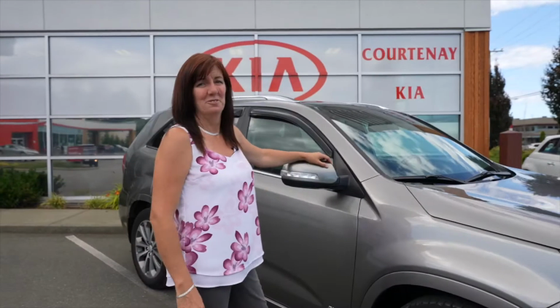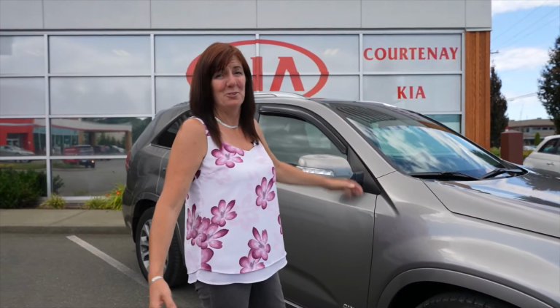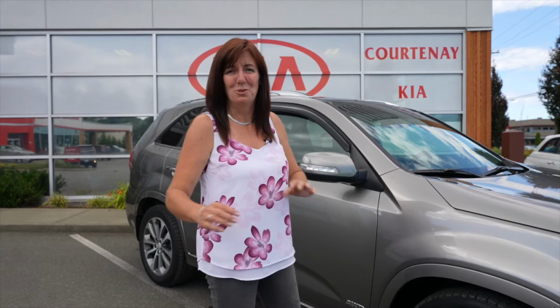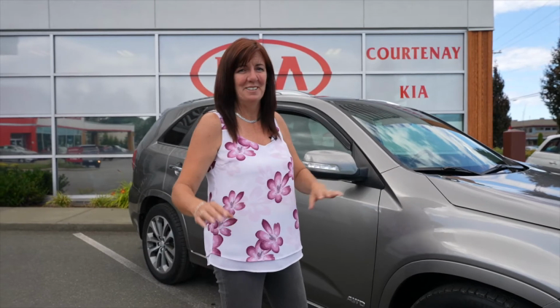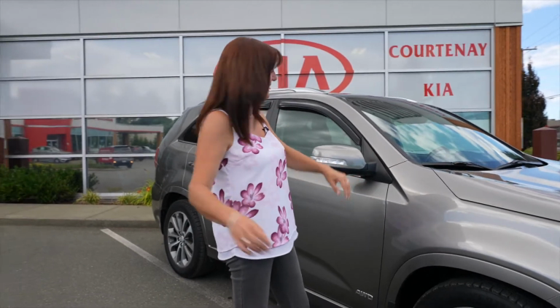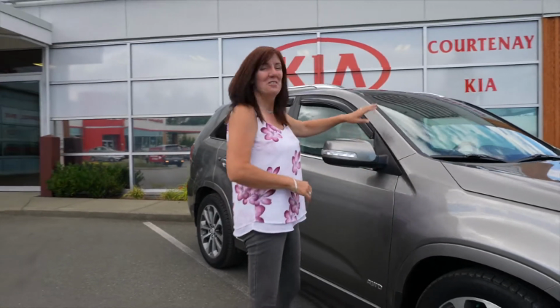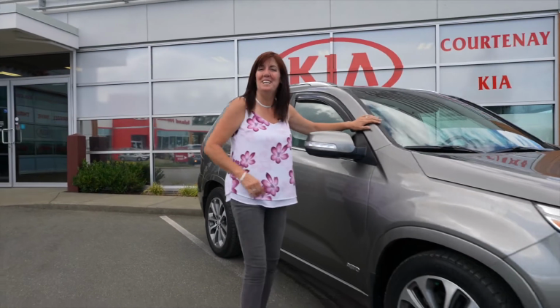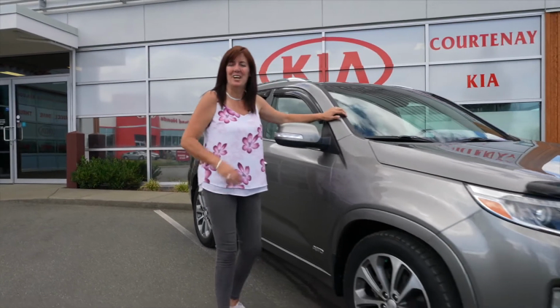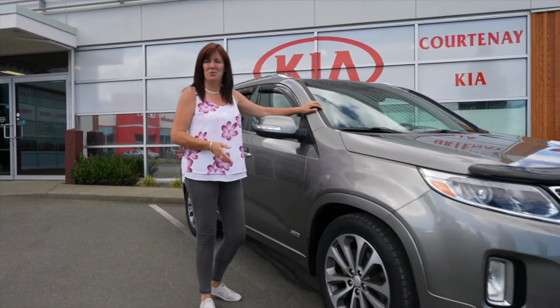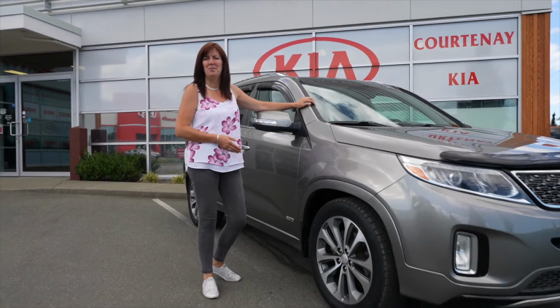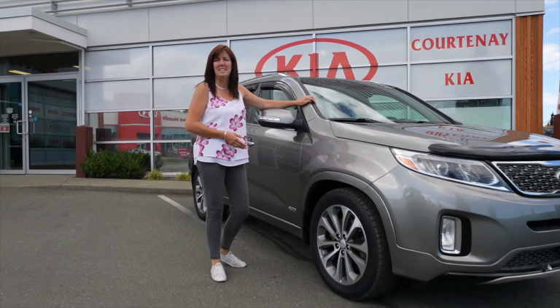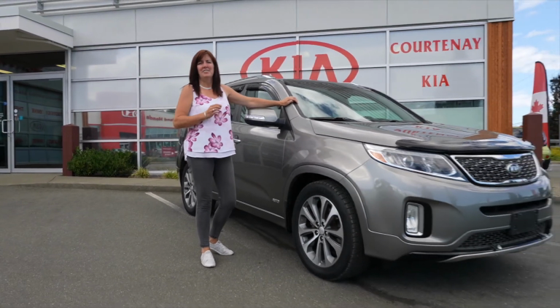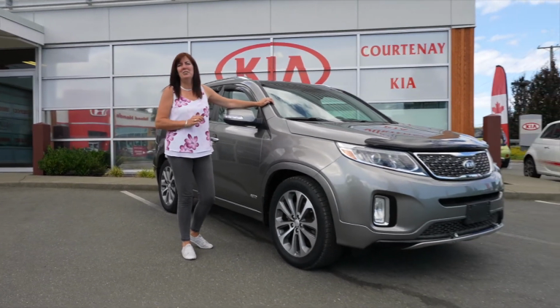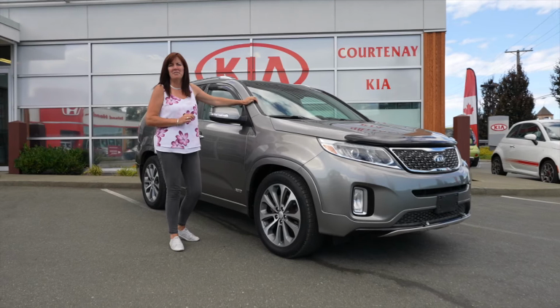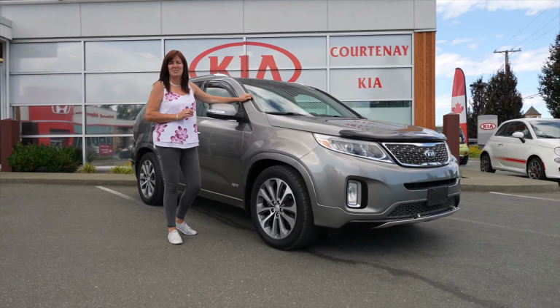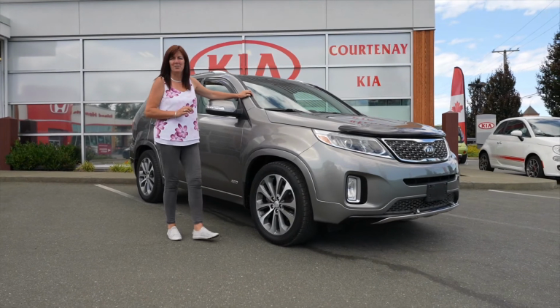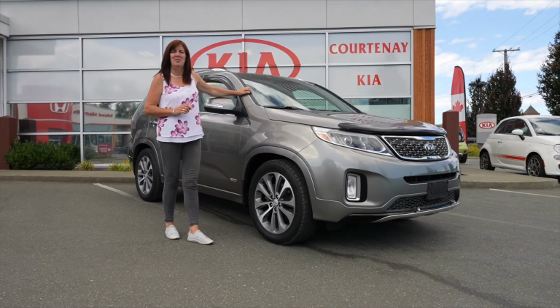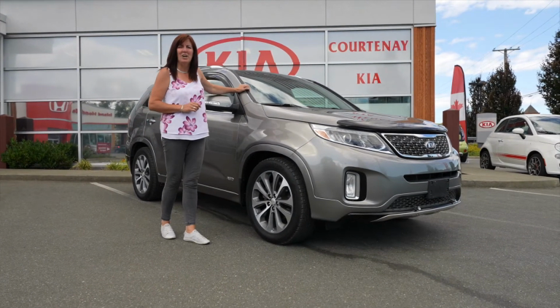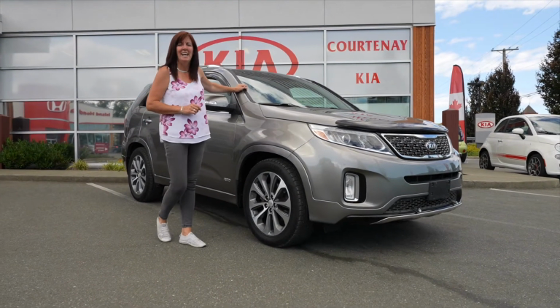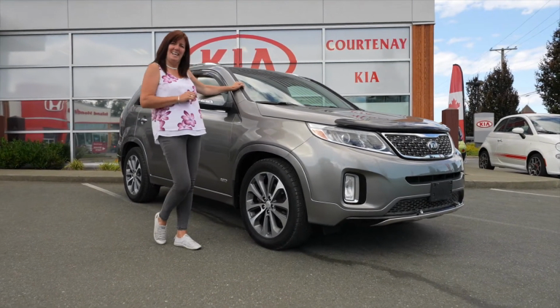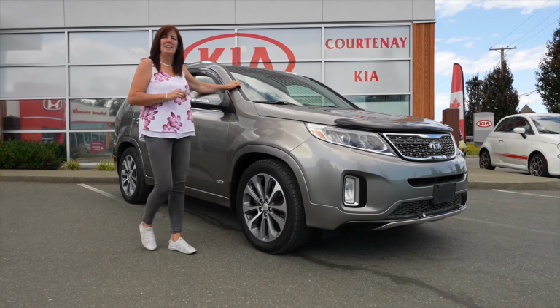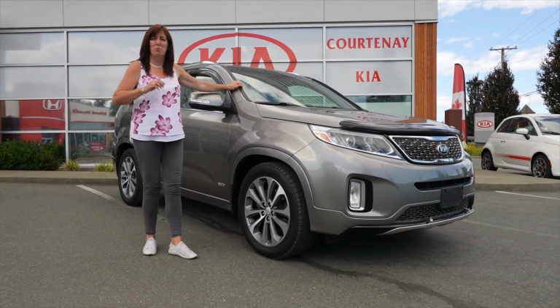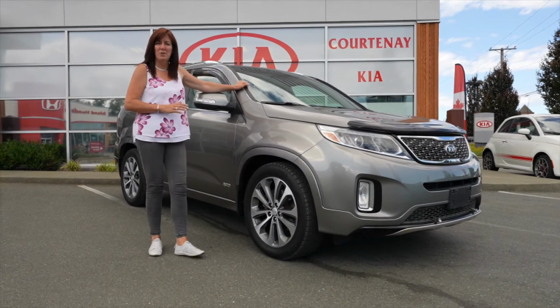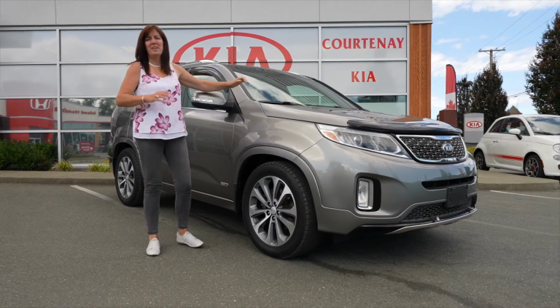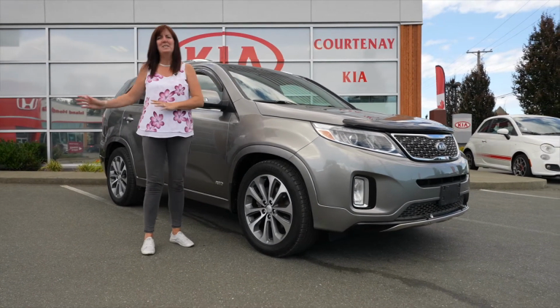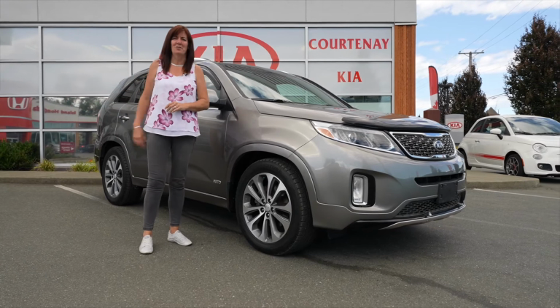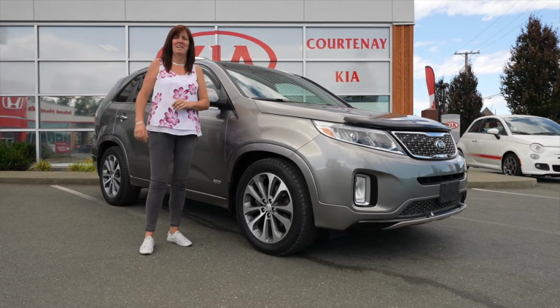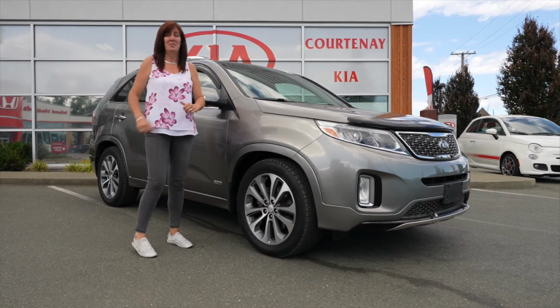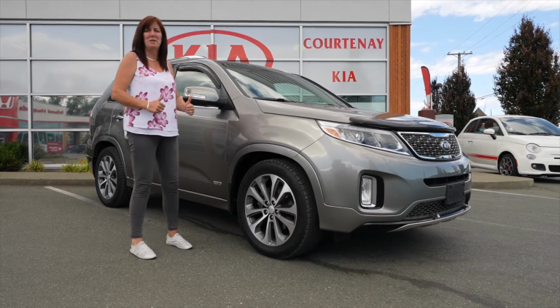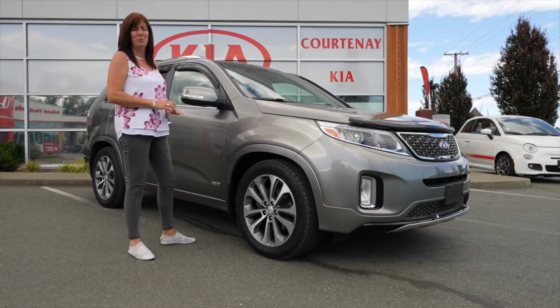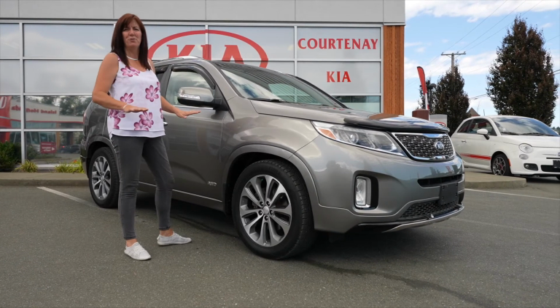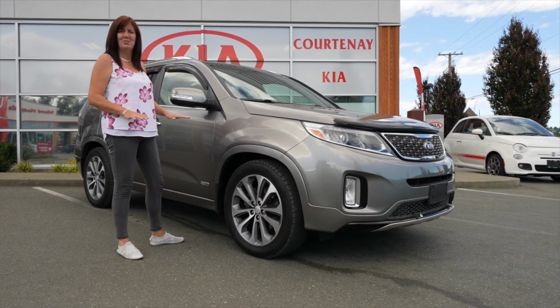Well, that was the best blooper ever. I said it was a 2015 — it's actually only got 76,700K on it, and it was bought with us and completely serviced with us. So that's a big bonus. We know its full history.